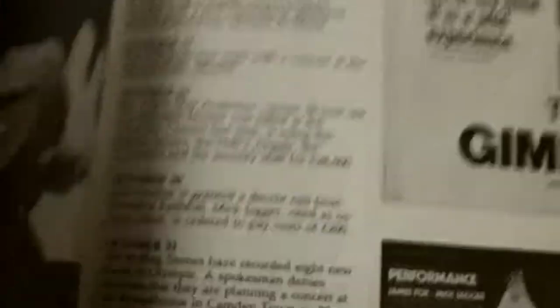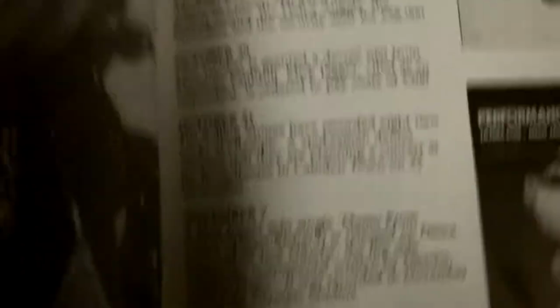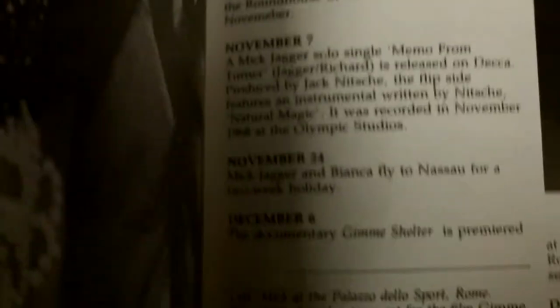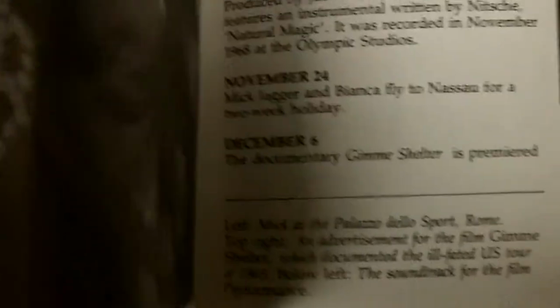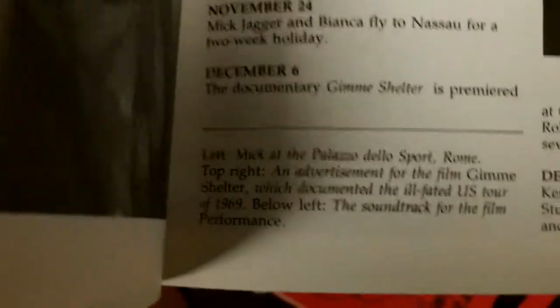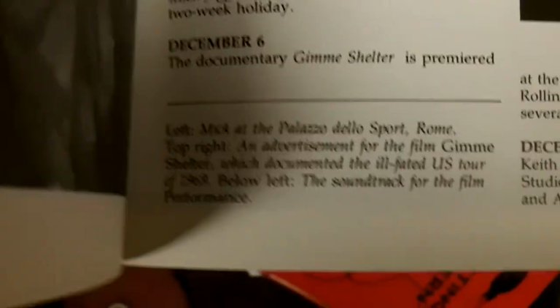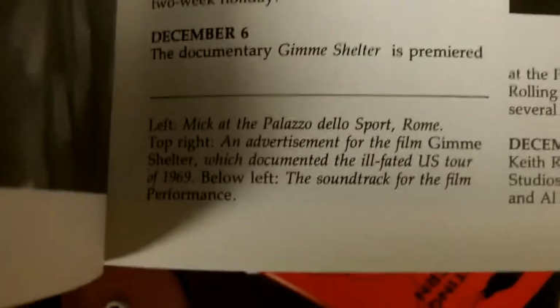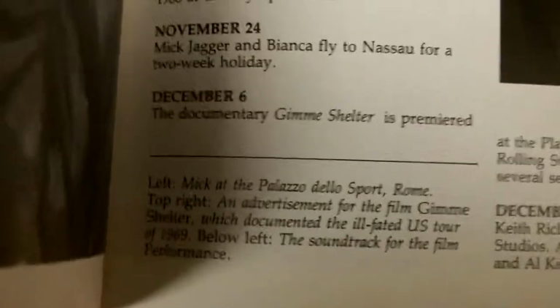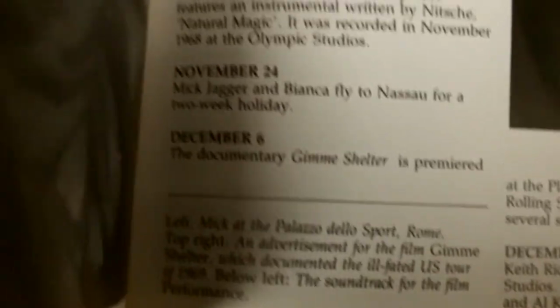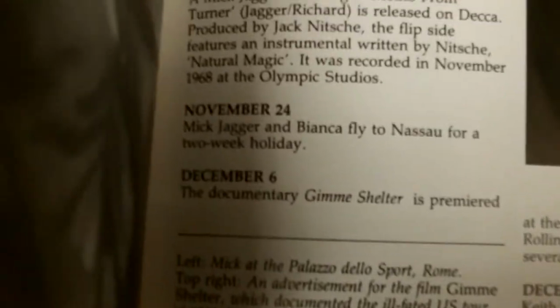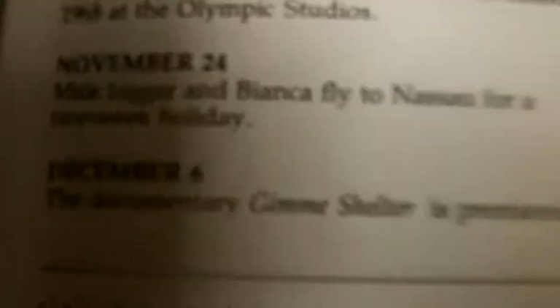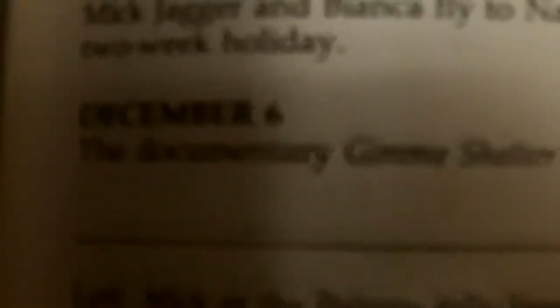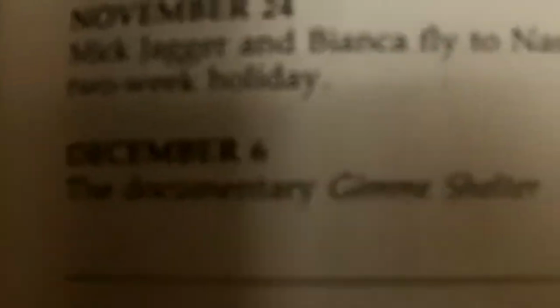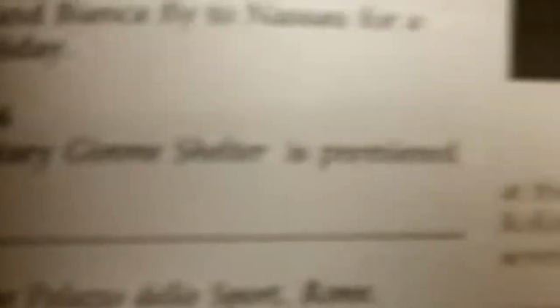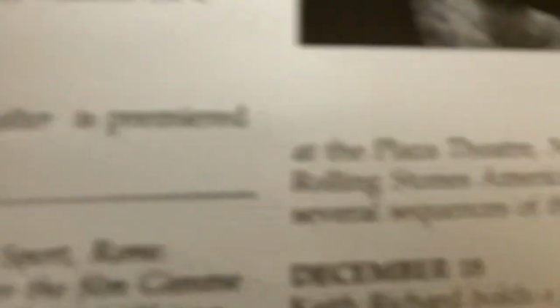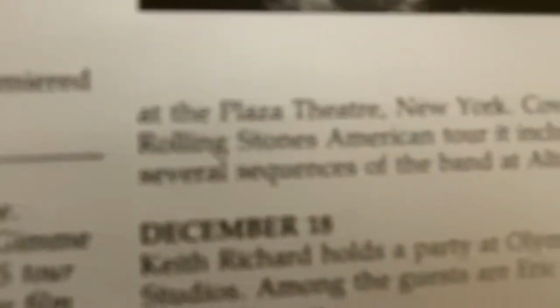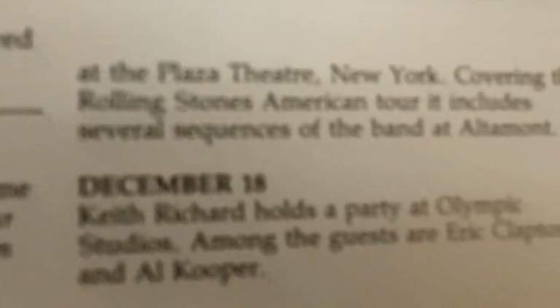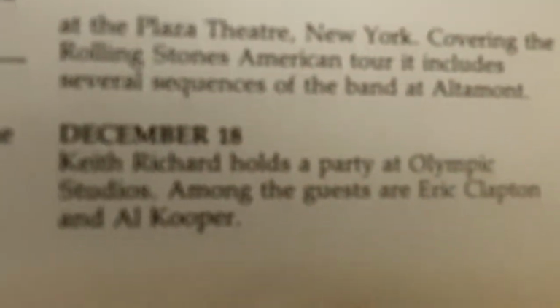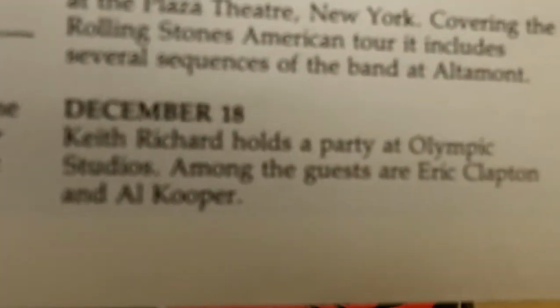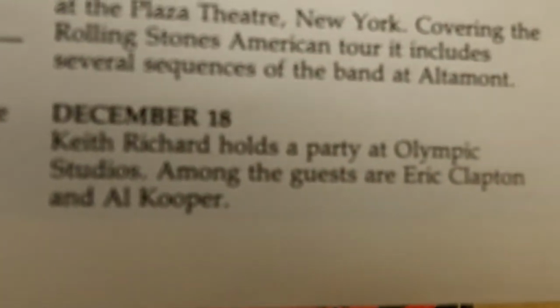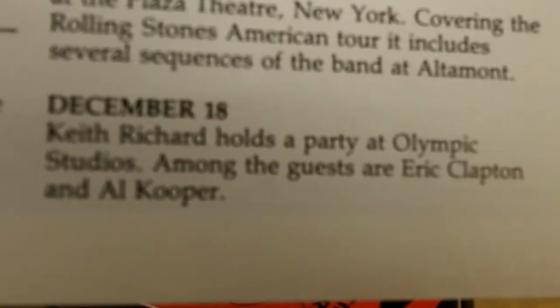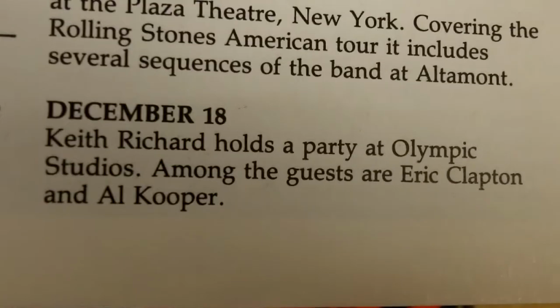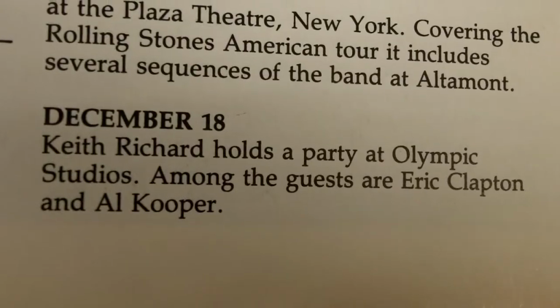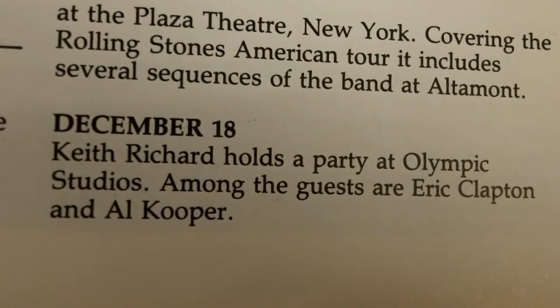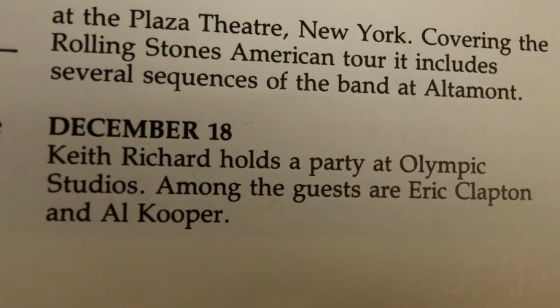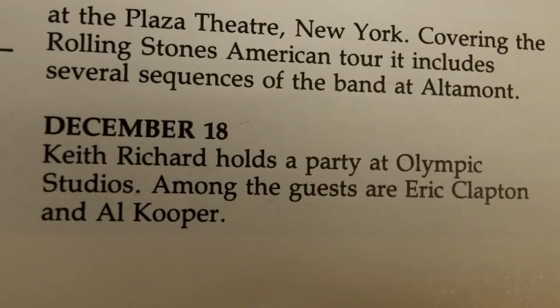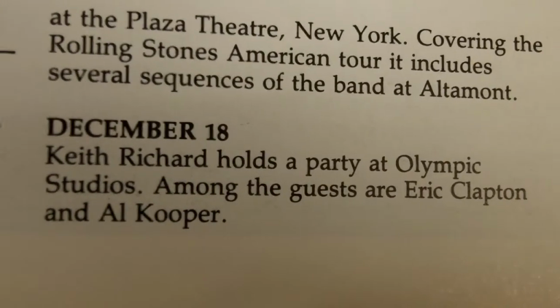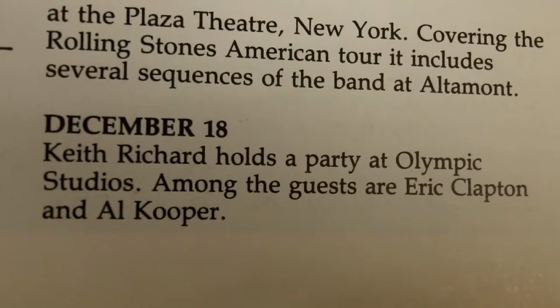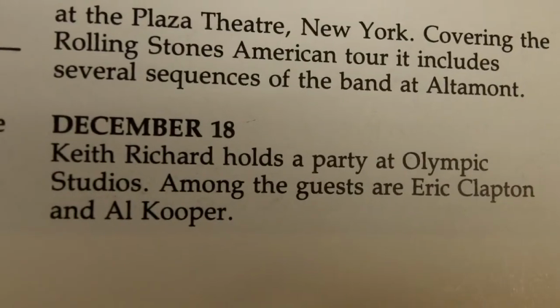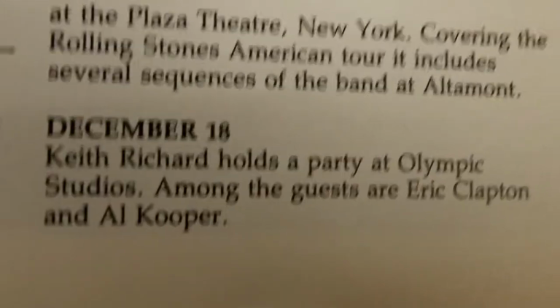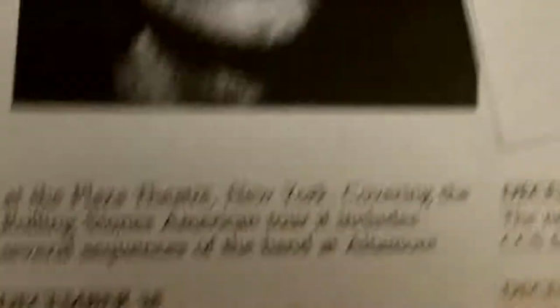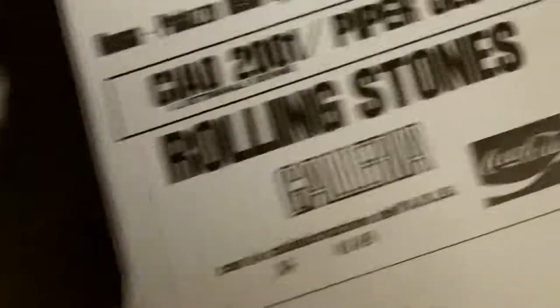And here we are — 1970, December. I think that's the closest date to my birthday, not quite my birthday. Keith Richards was holding a party just after I was born. The two things were not related.